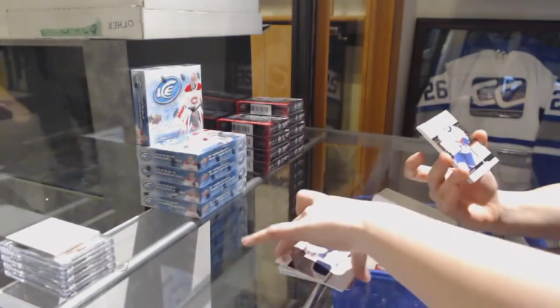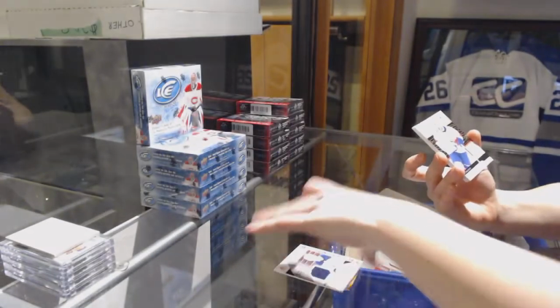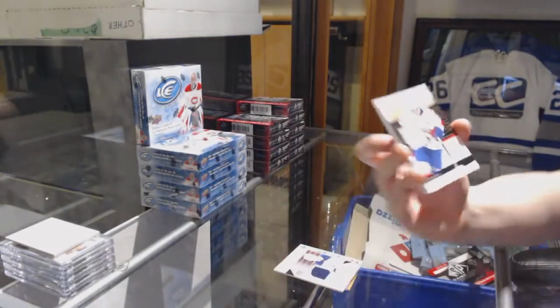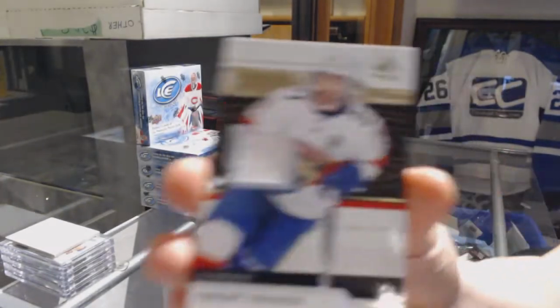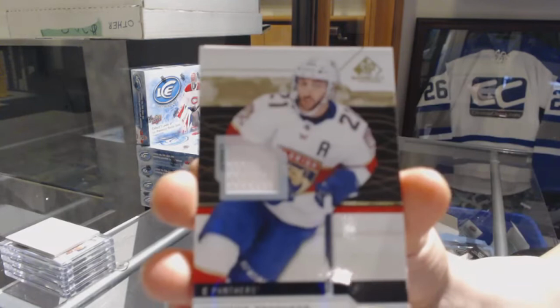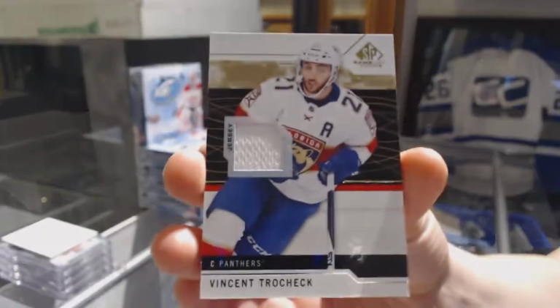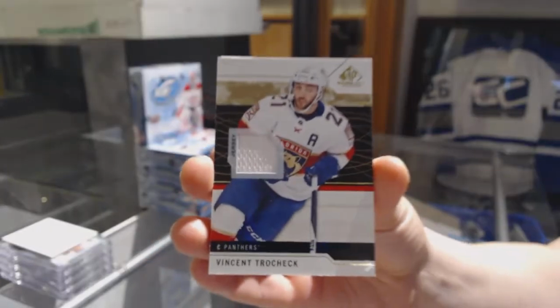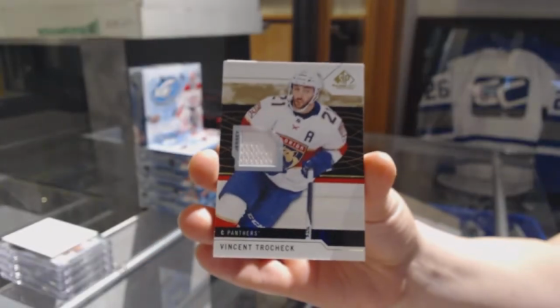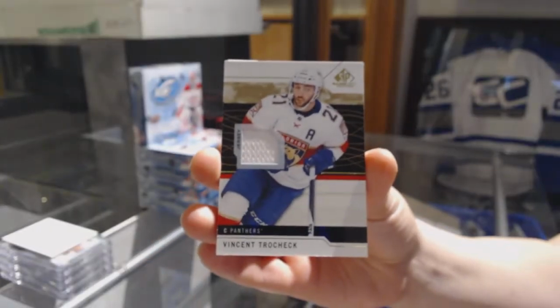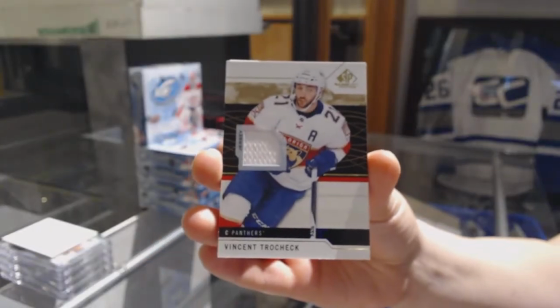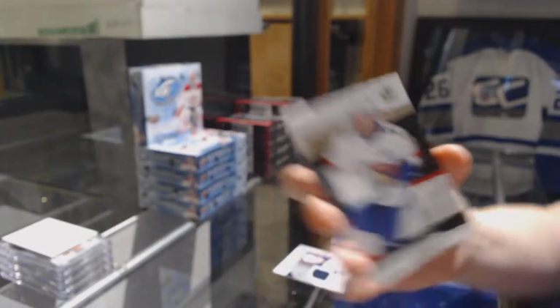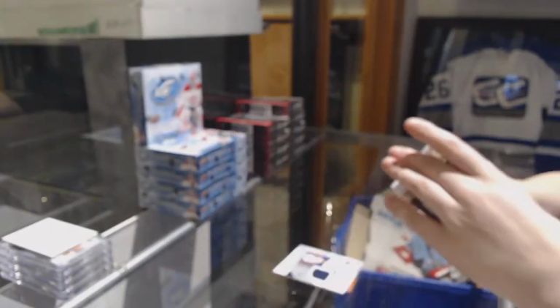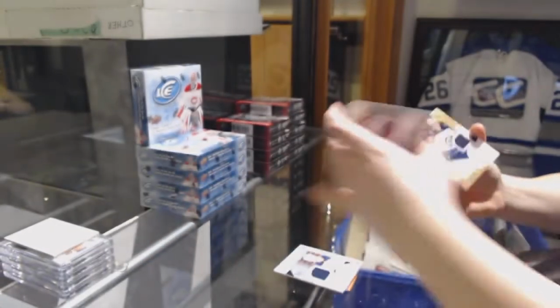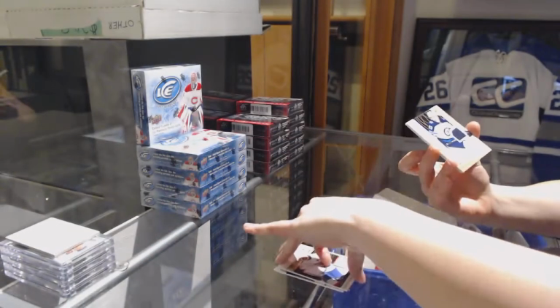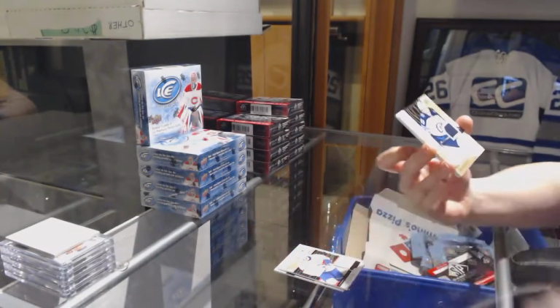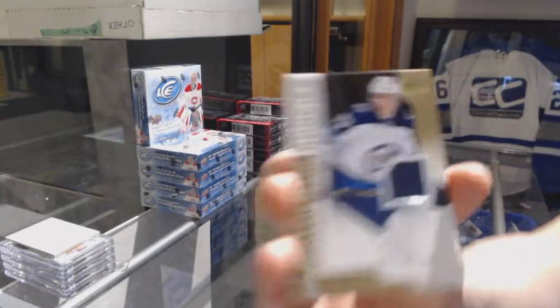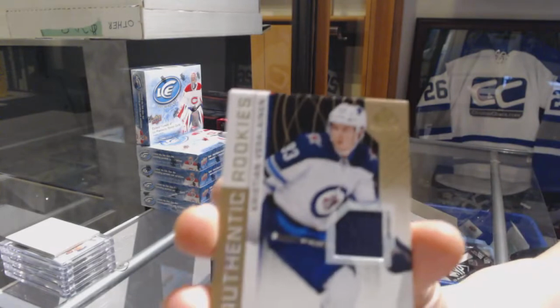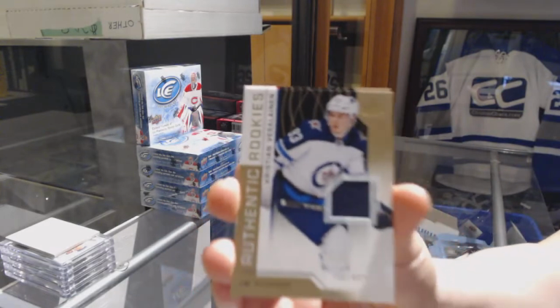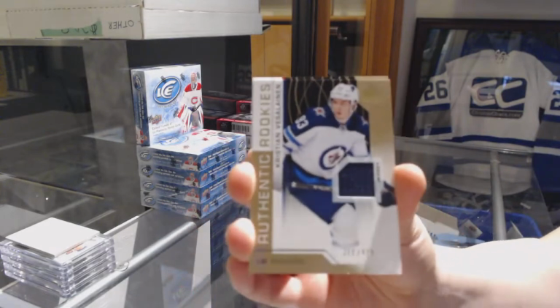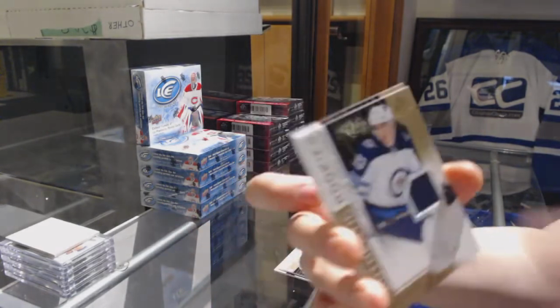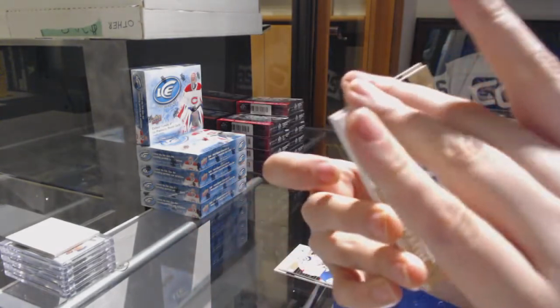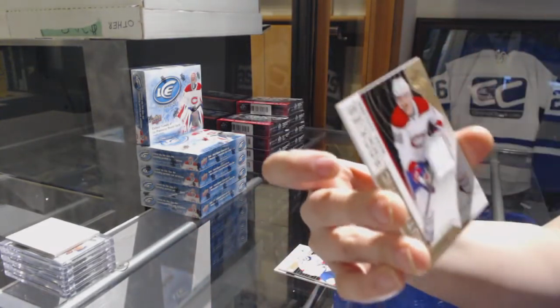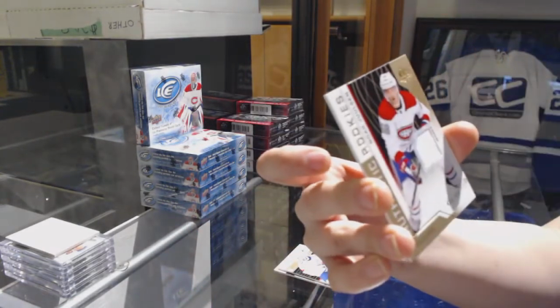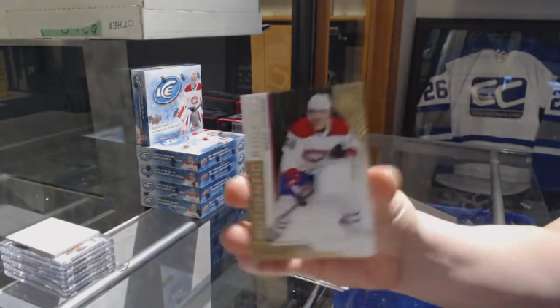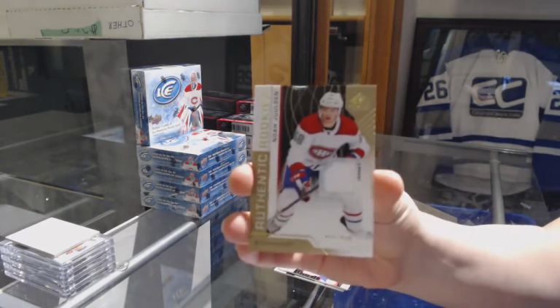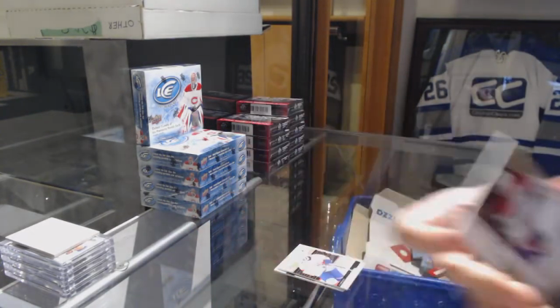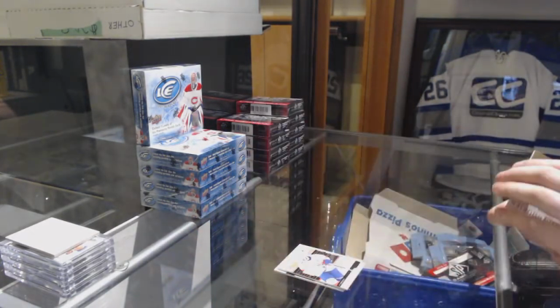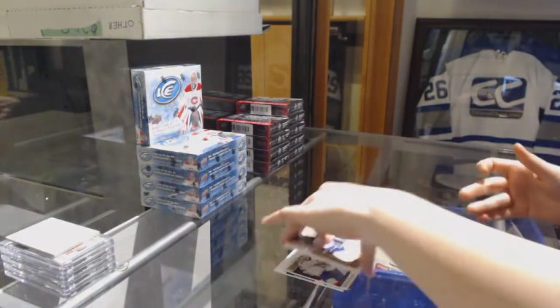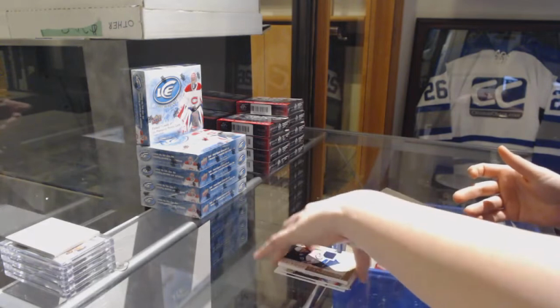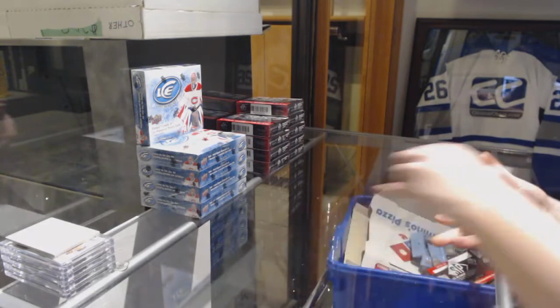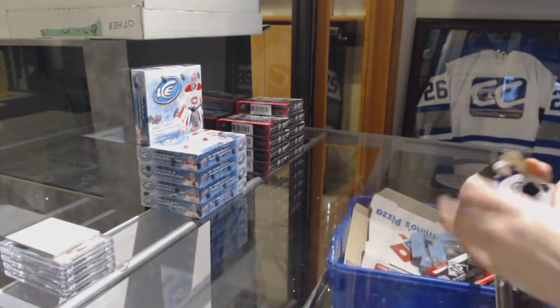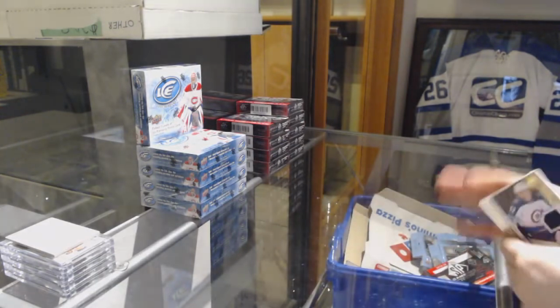We've got a base jersey of Vincent Trocek for the Florida Panthers, rookie jersey of Christian Vassilainen for the Winnipeg Jets, and rookie jersey of Noah Yulcin for the Montreal Canadiens.